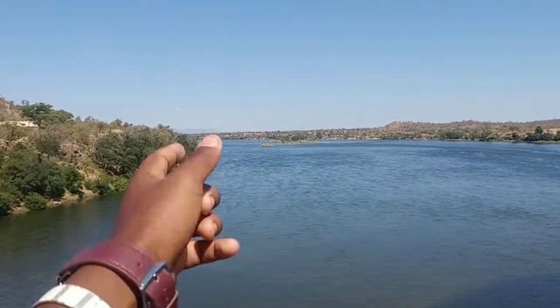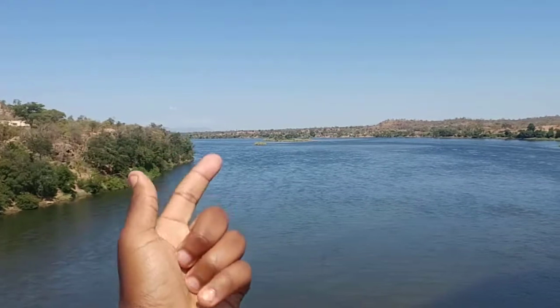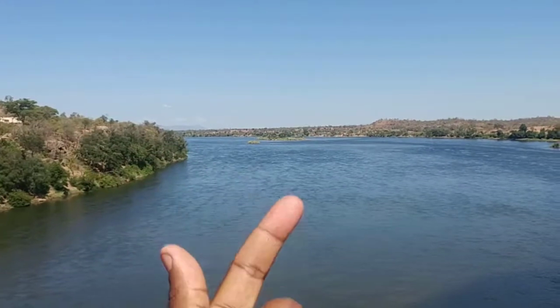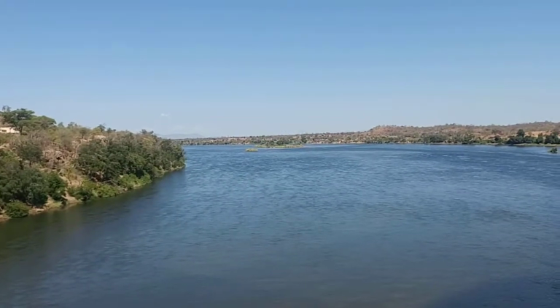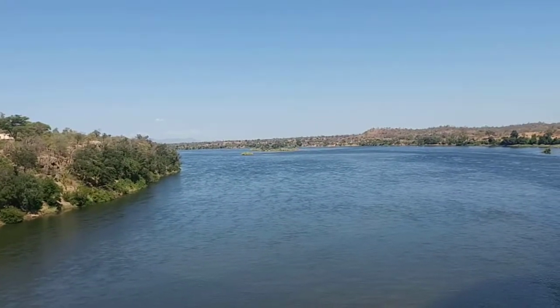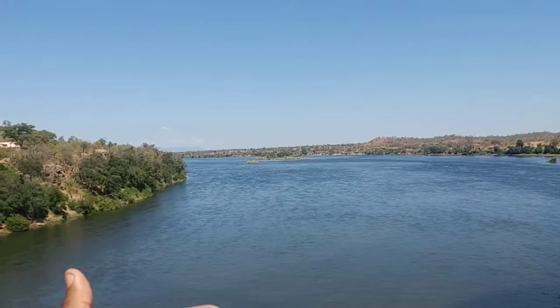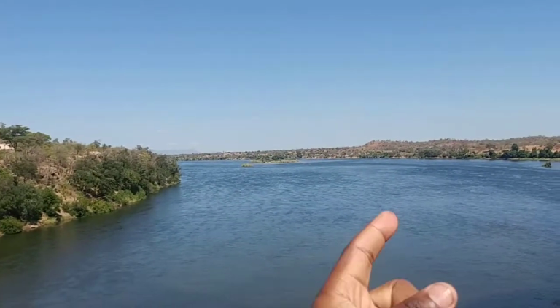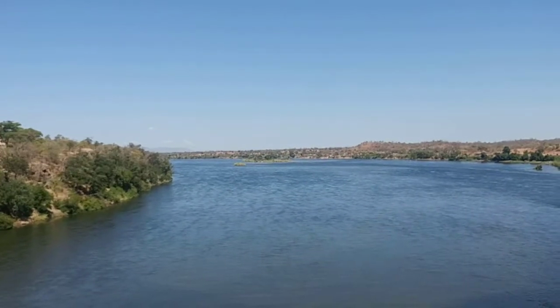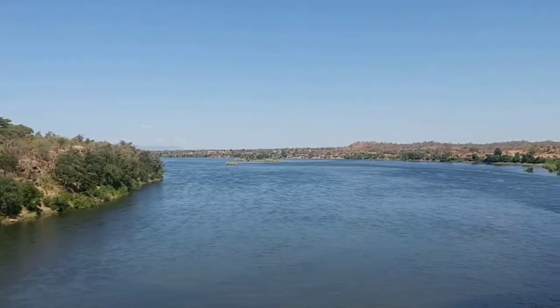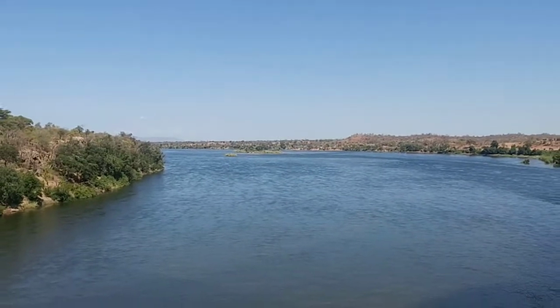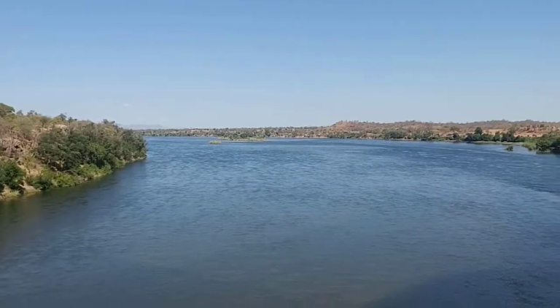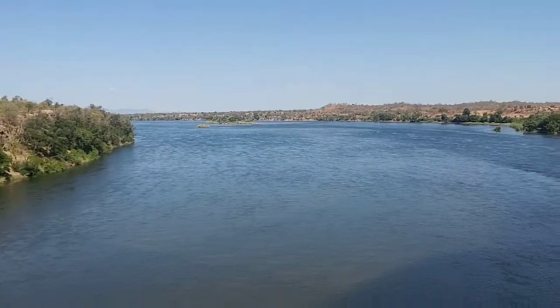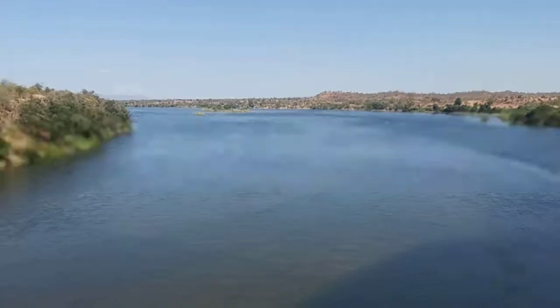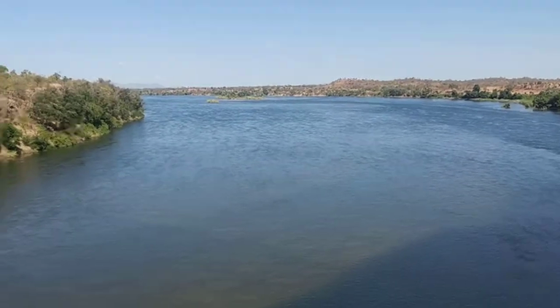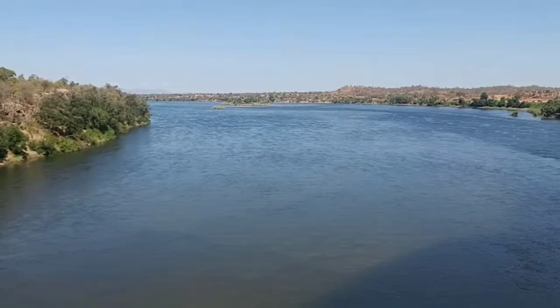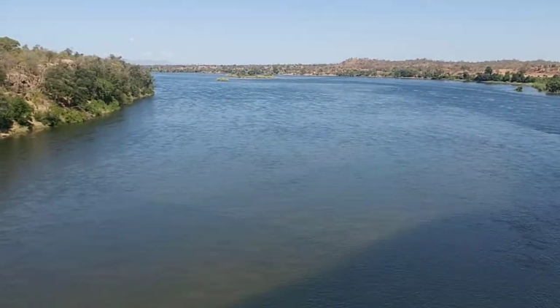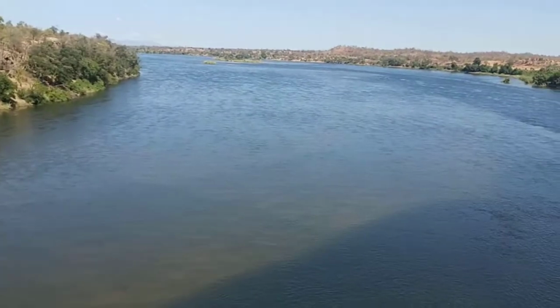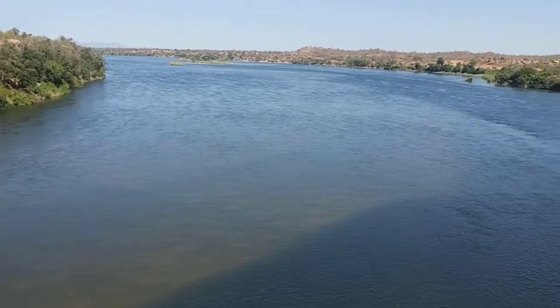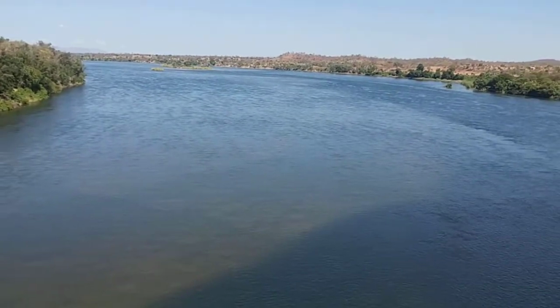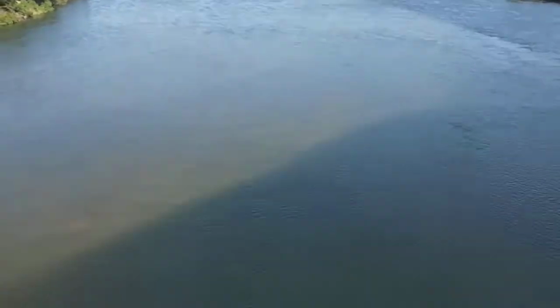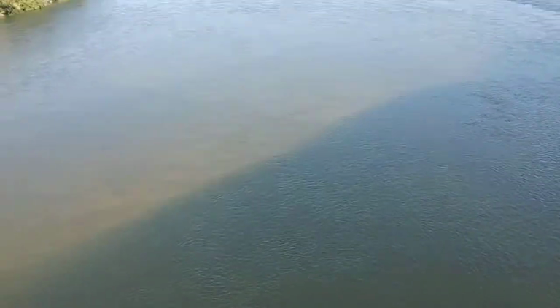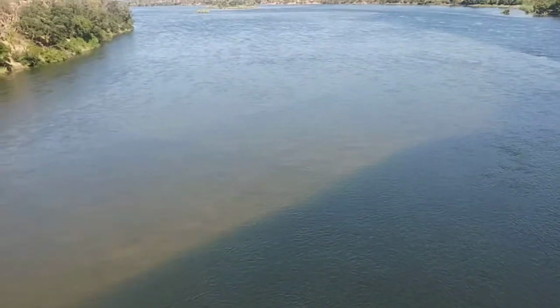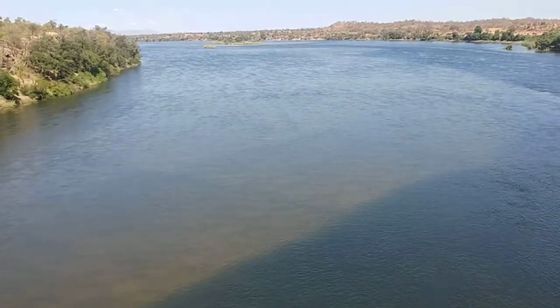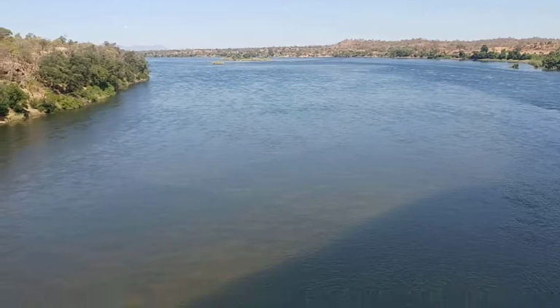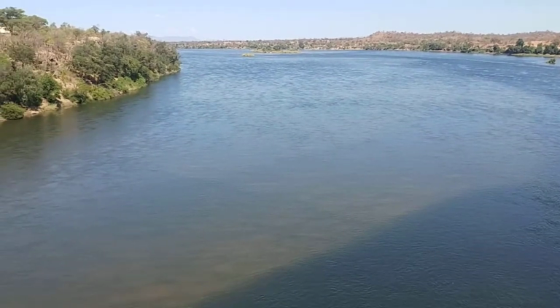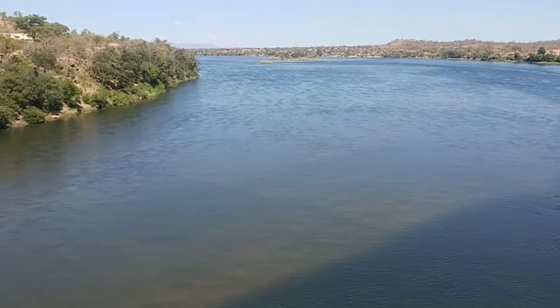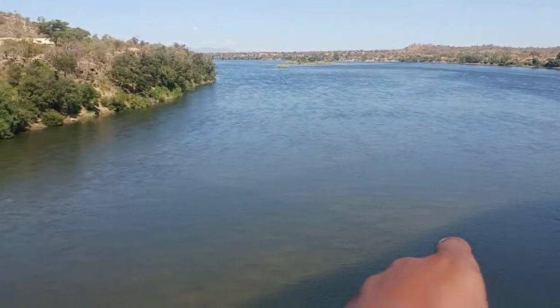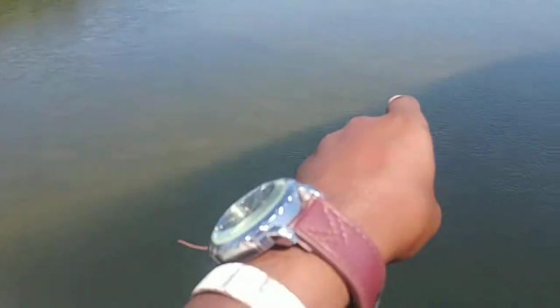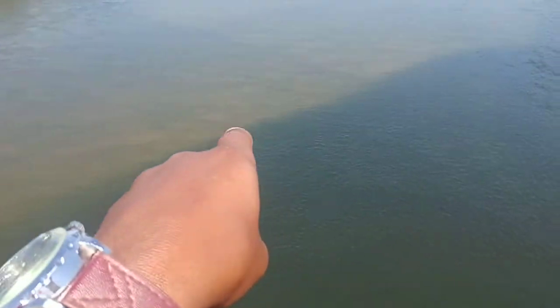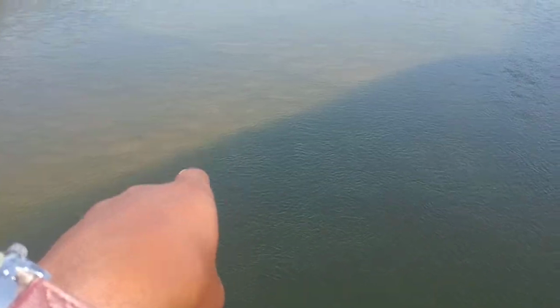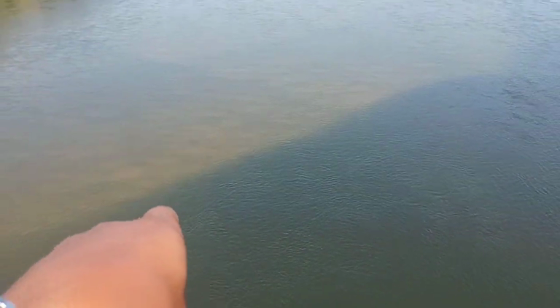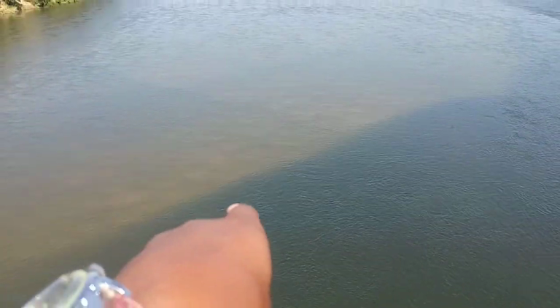The river comes this way, turning about the edge. If you pay close attention, you will notice that there is a line here.